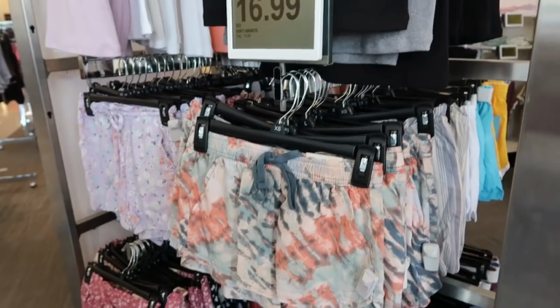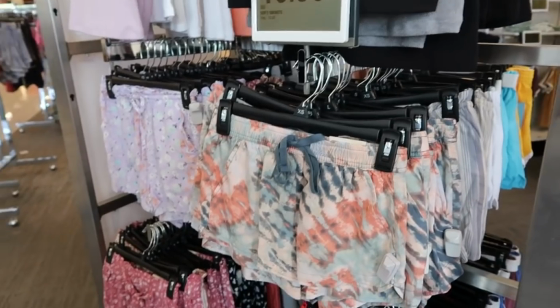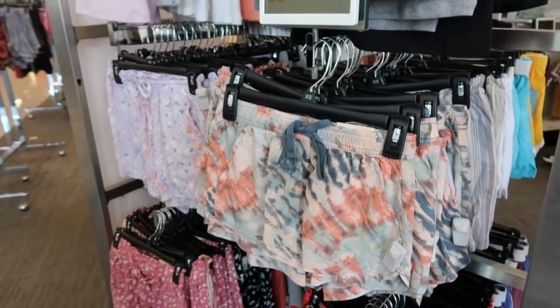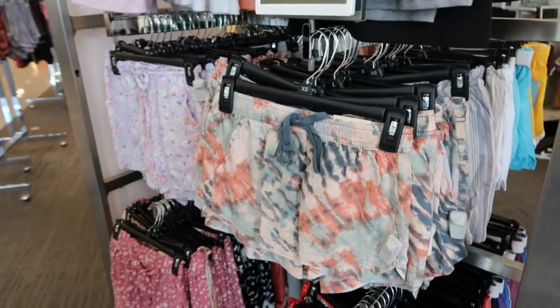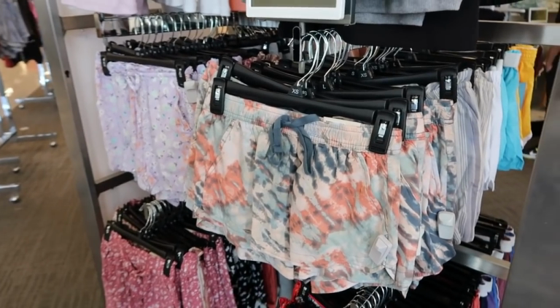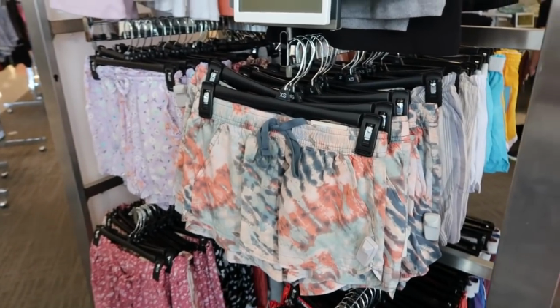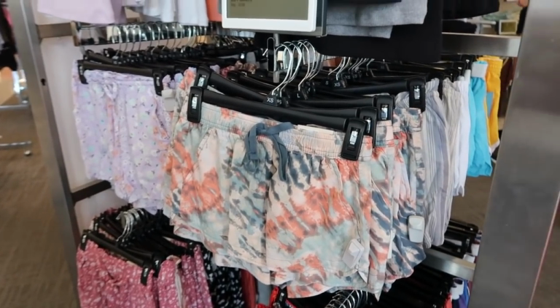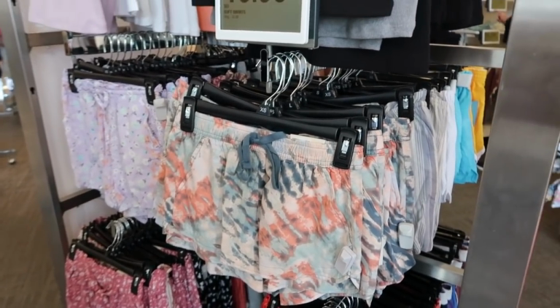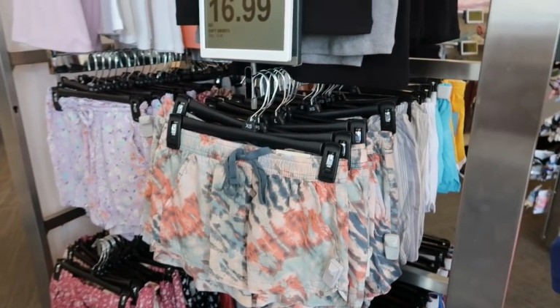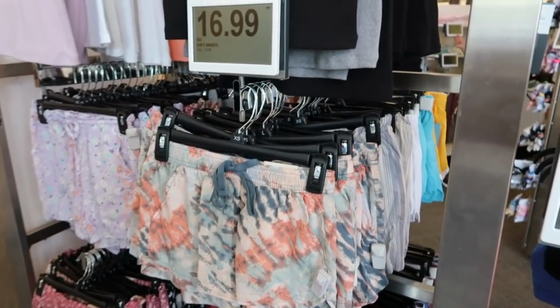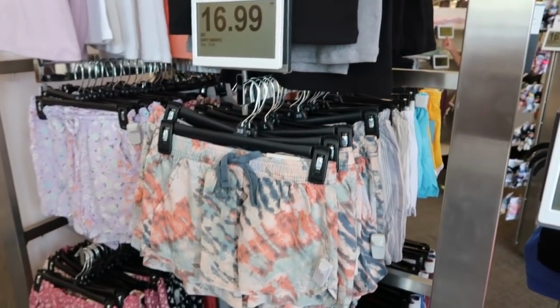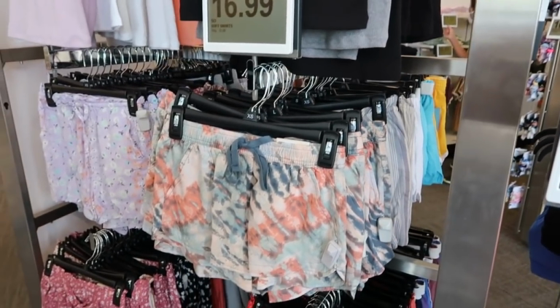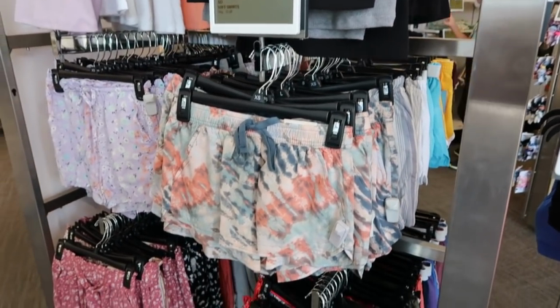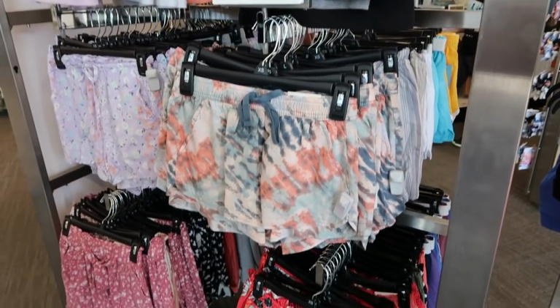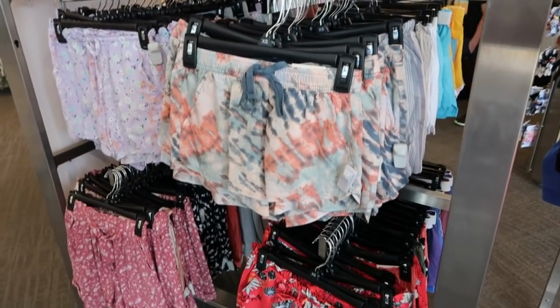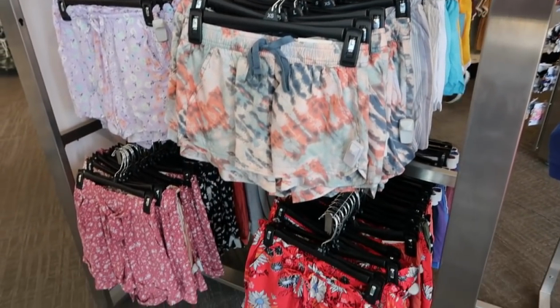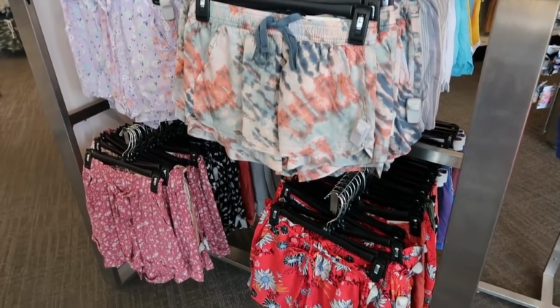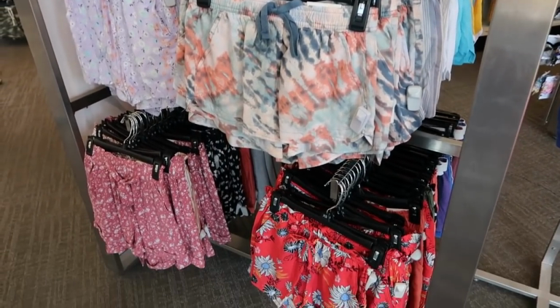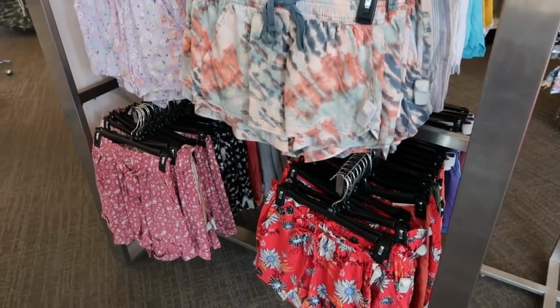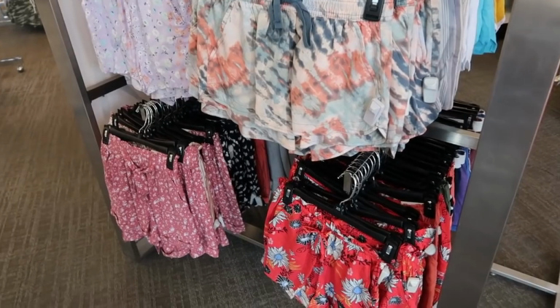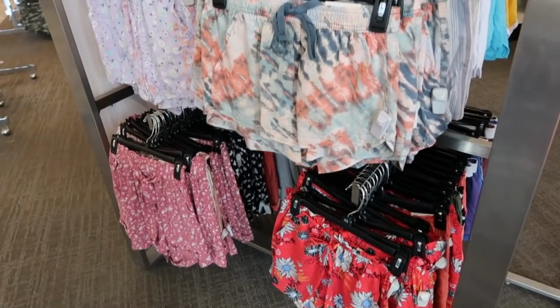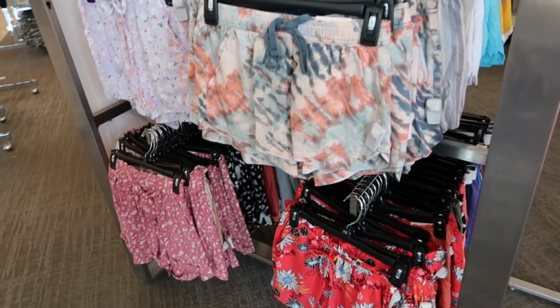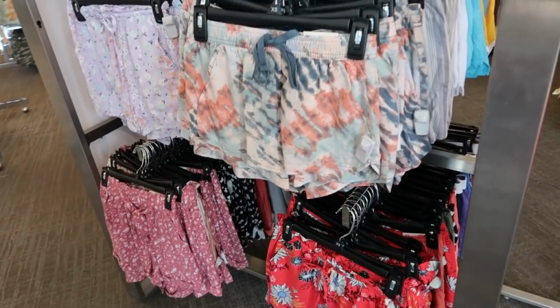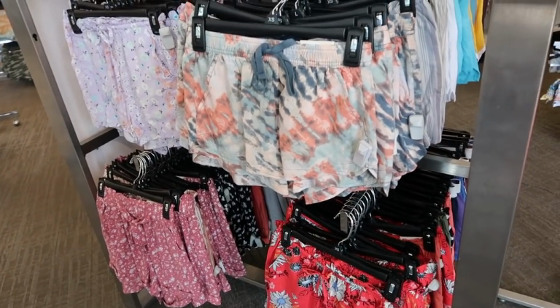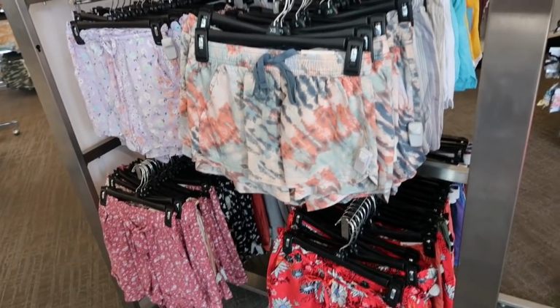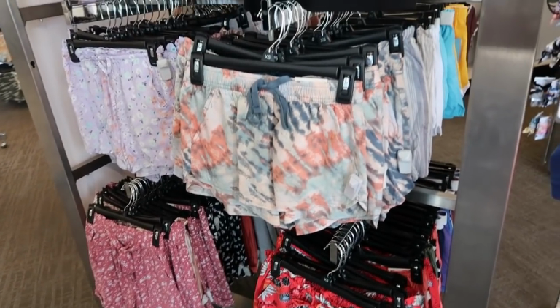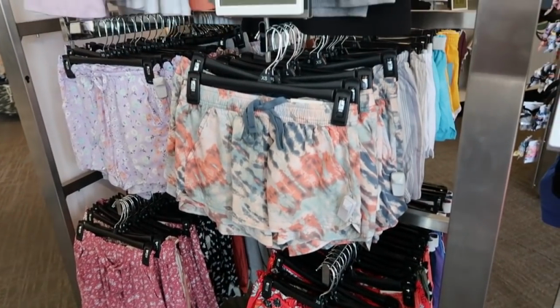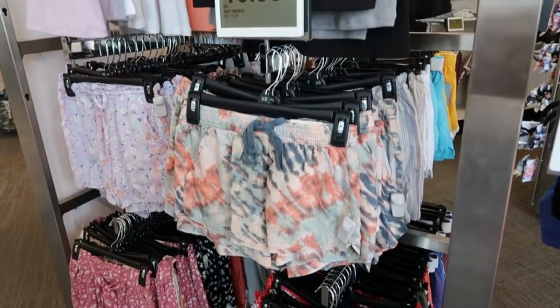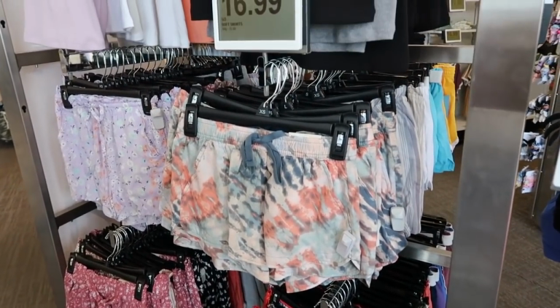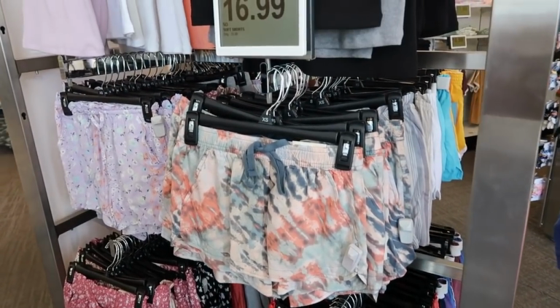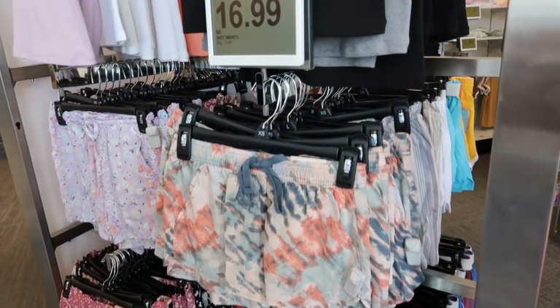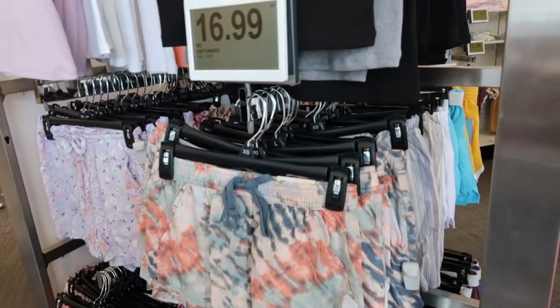Hey guys, welcome back to my channel. Today we're in Kohl's just seeing what's new. If you like these videos, make sure you give it a thumbs up, subscribe if you're new, and let's go shopping.